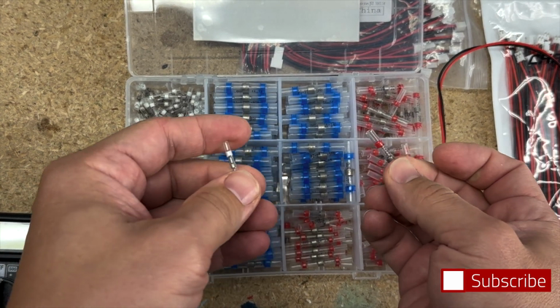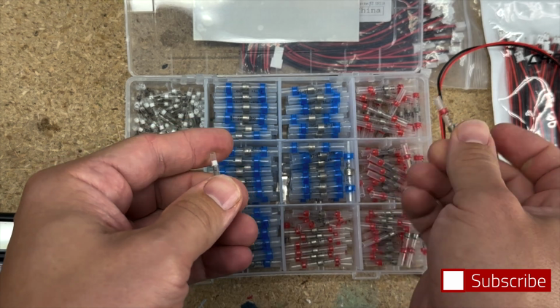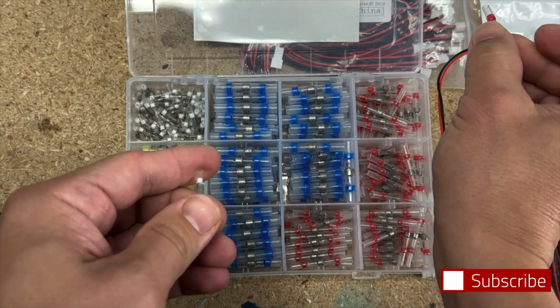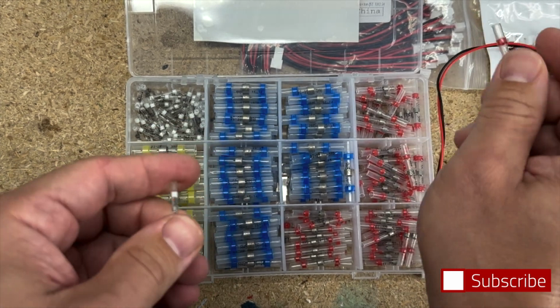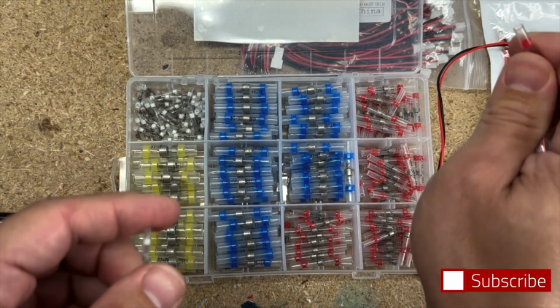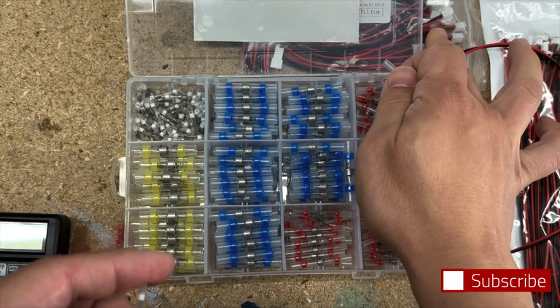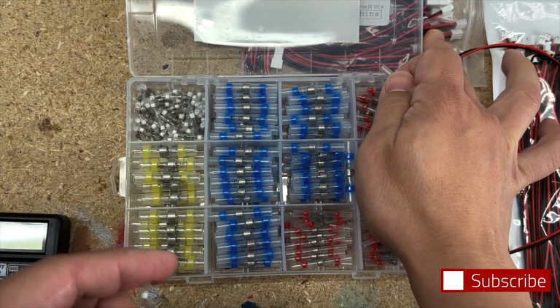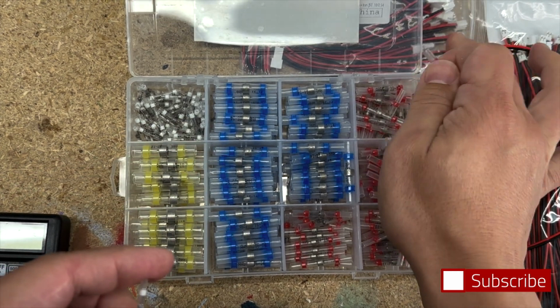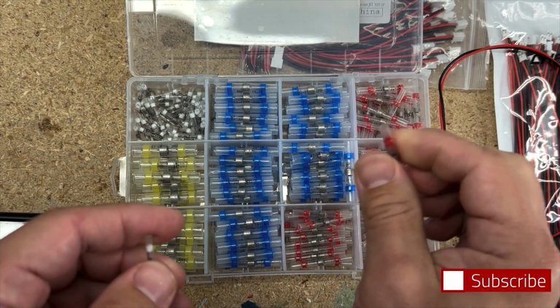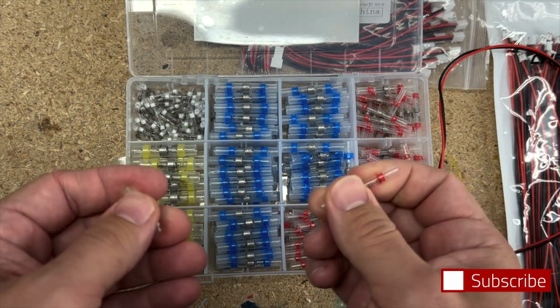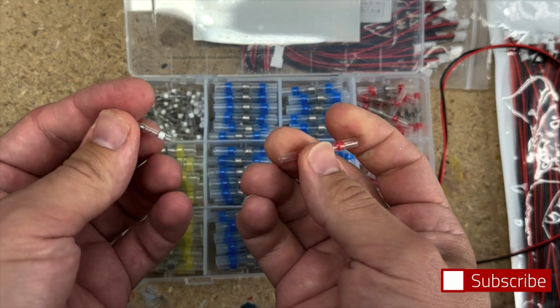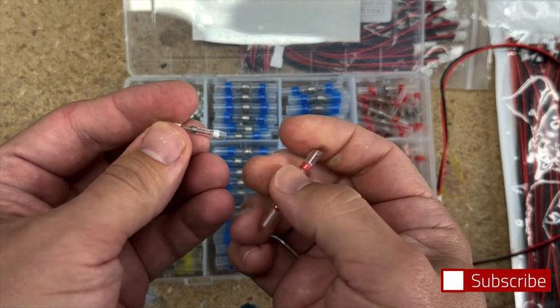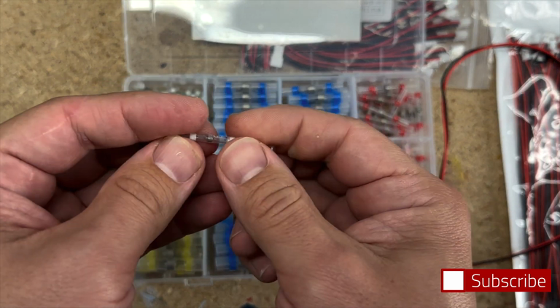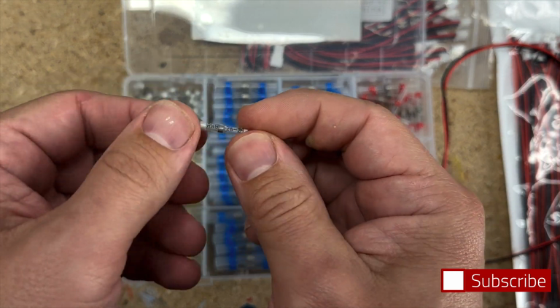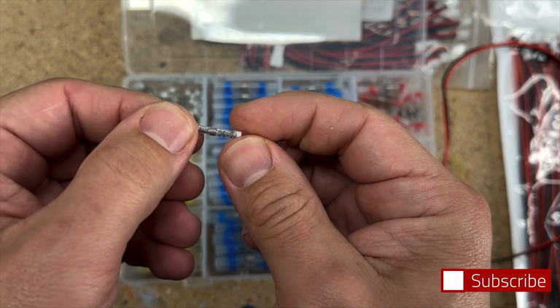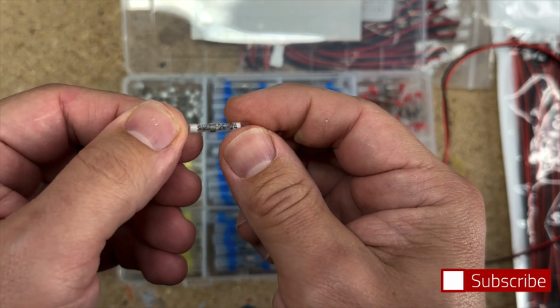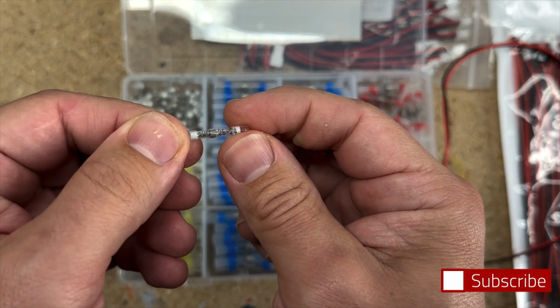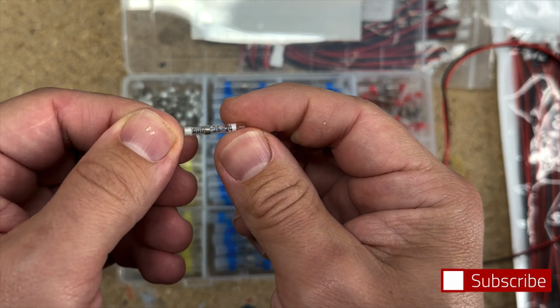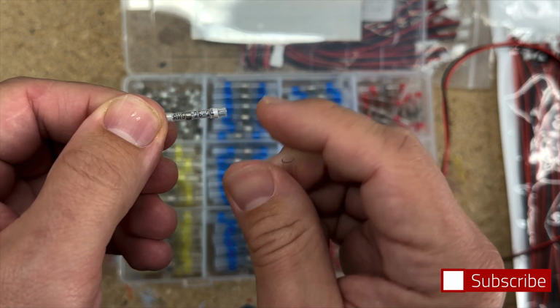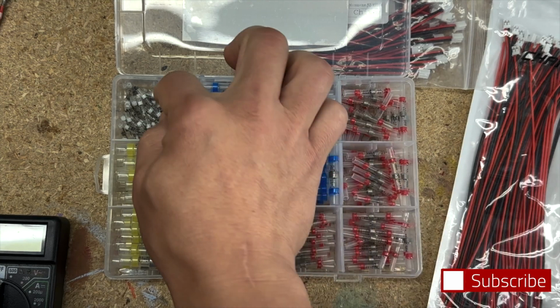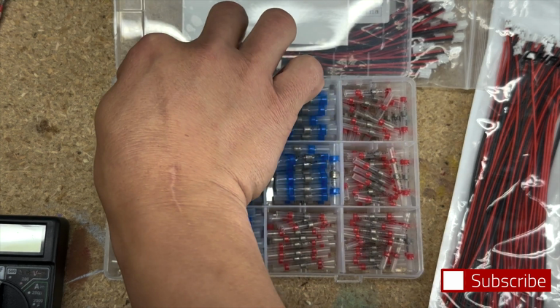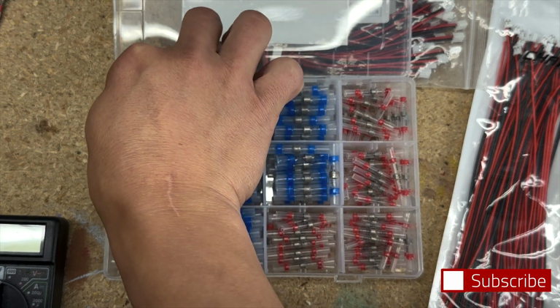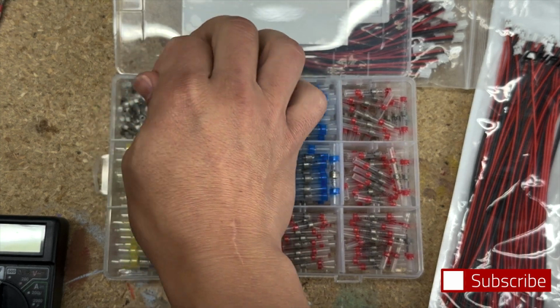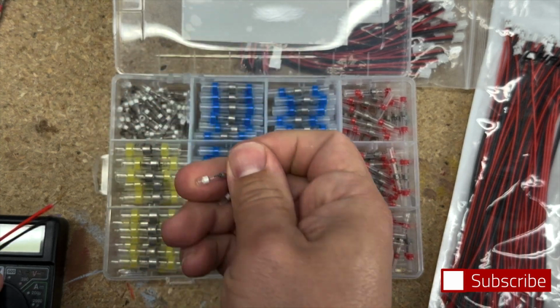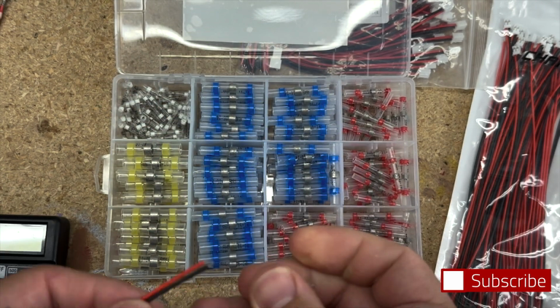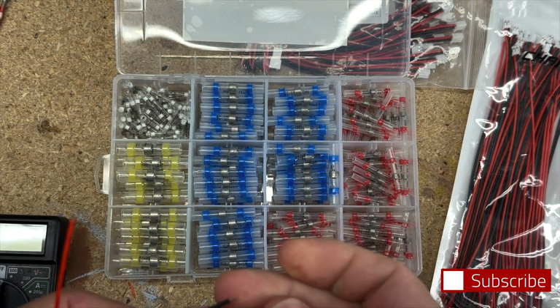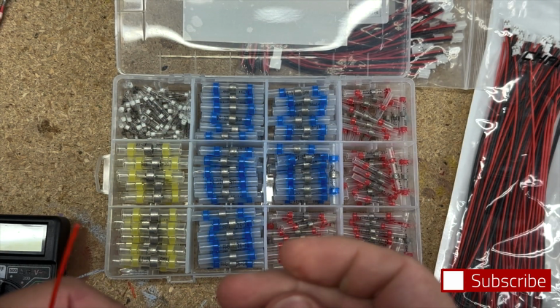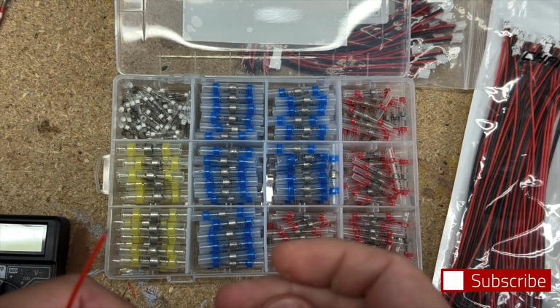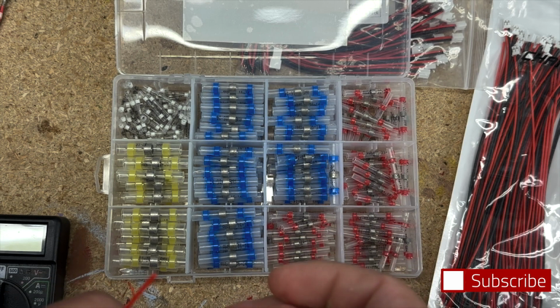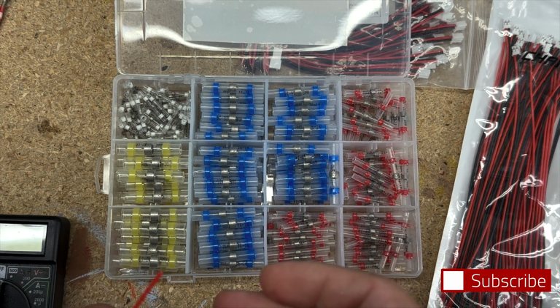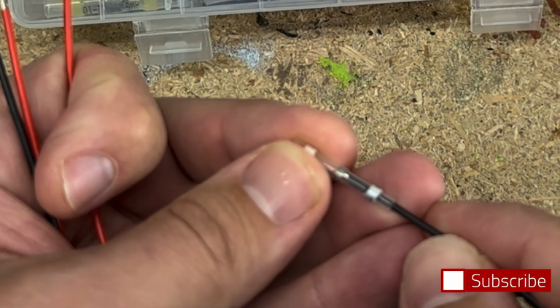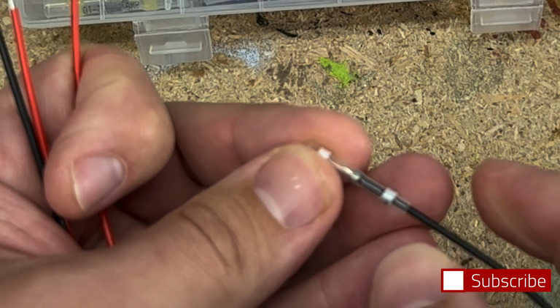If your heat gun doesn't have settings, just keep a good eye on the wires and make sure they don't start bubbling and melting. Check out the description for links to find all this stuff. I'm going to use these smaller connectors again because they line up so well.